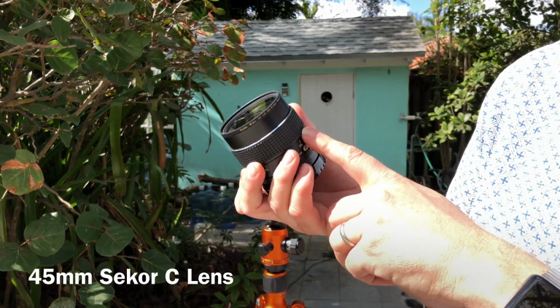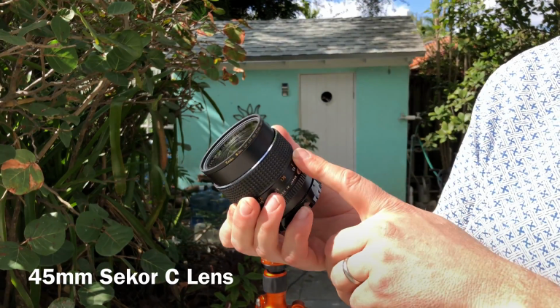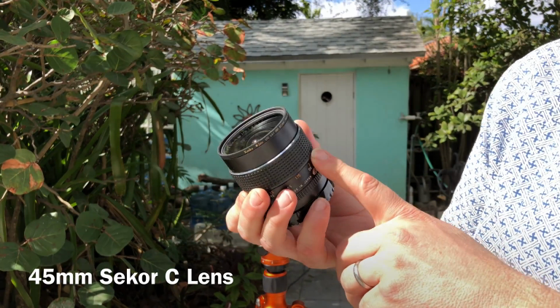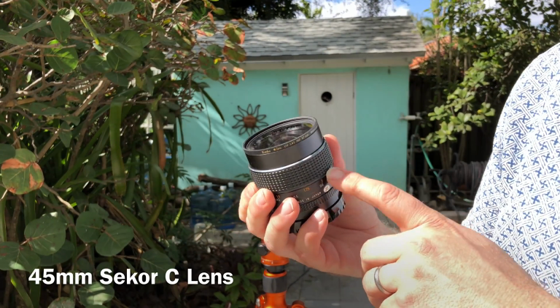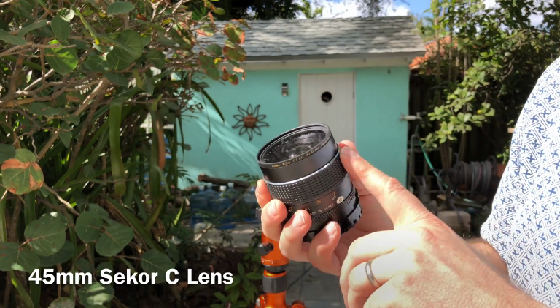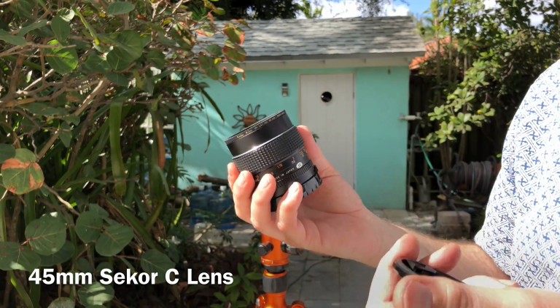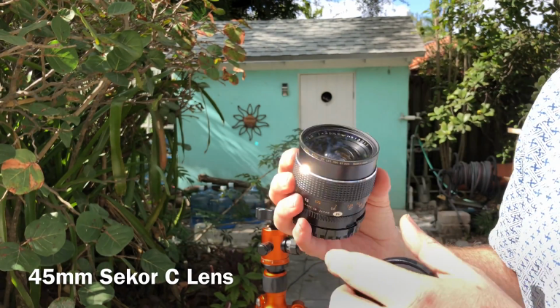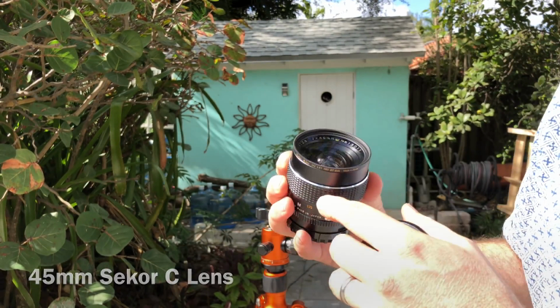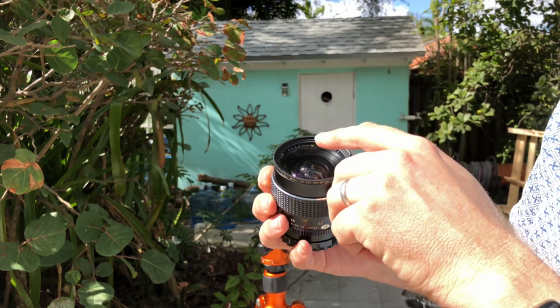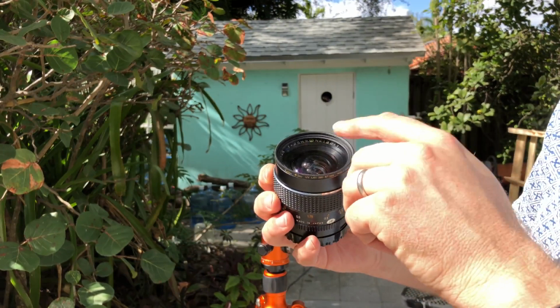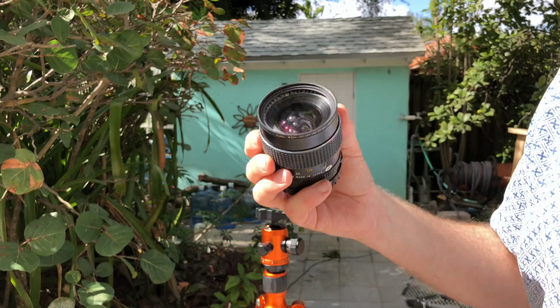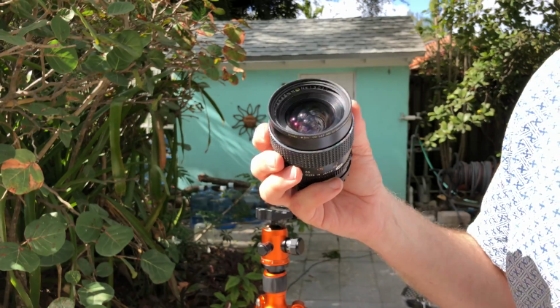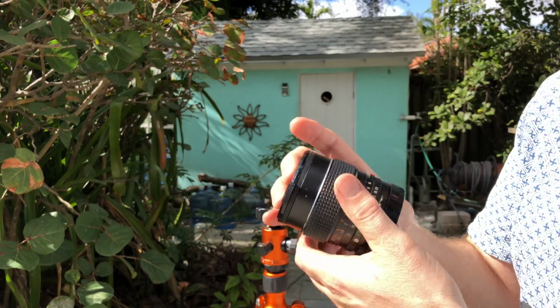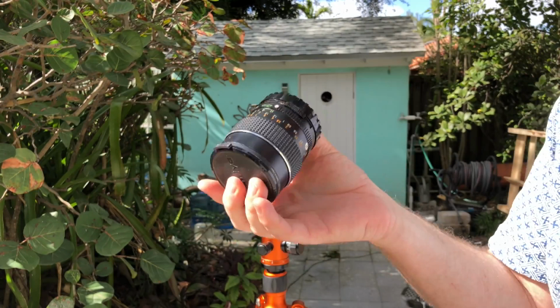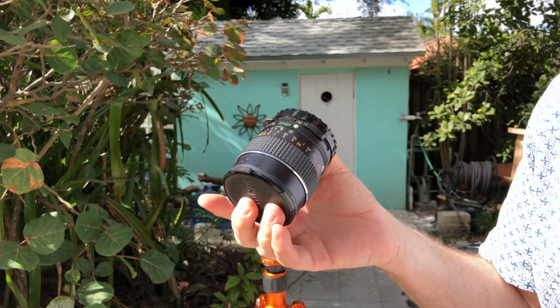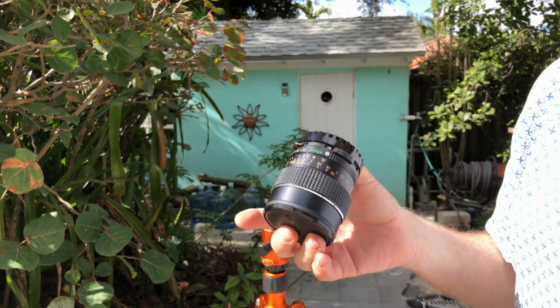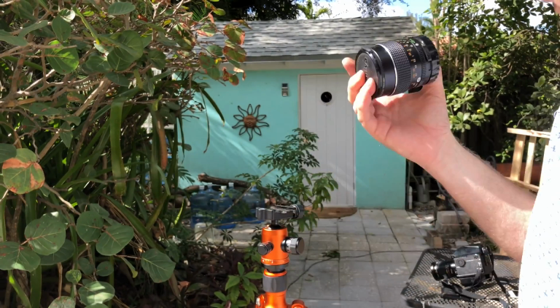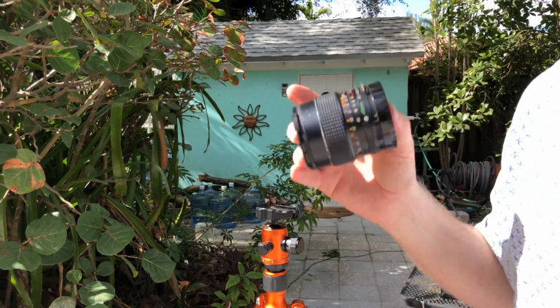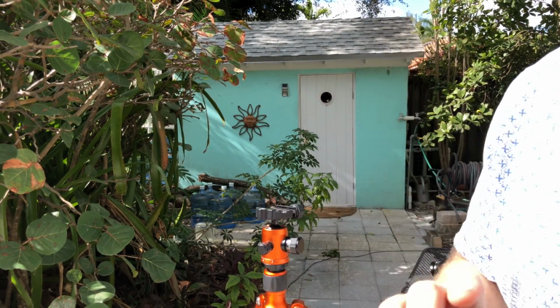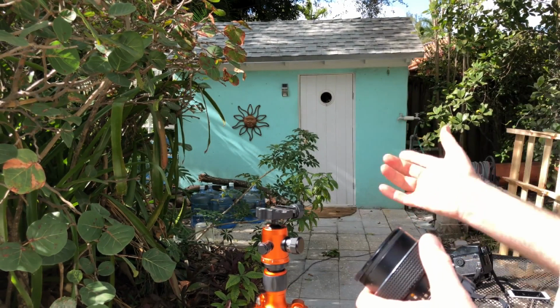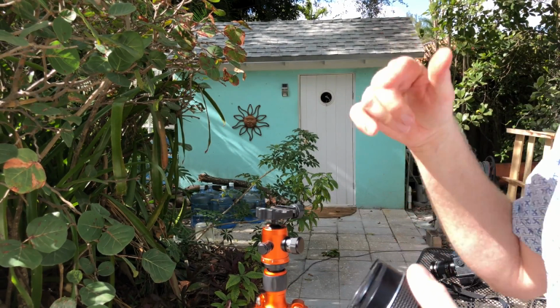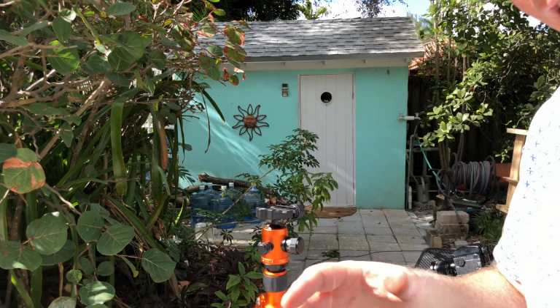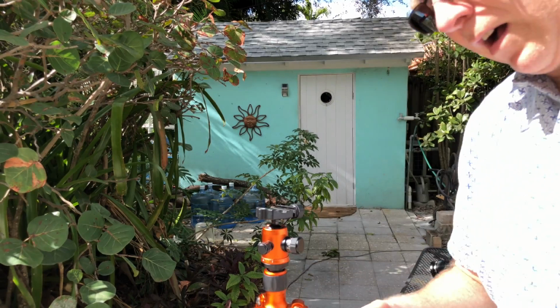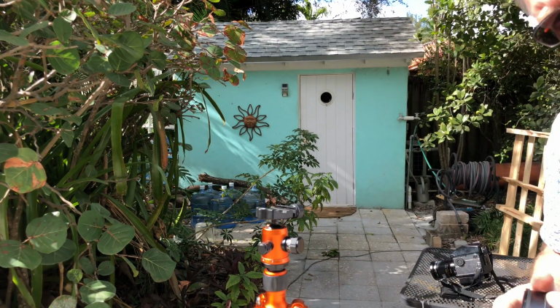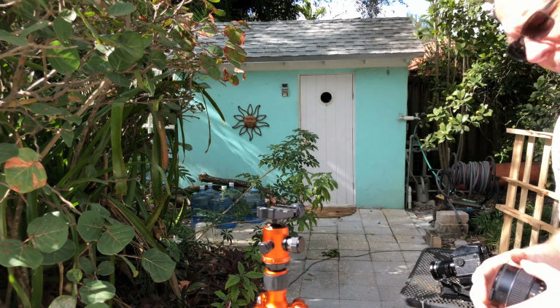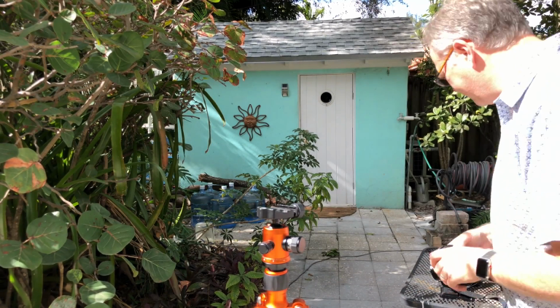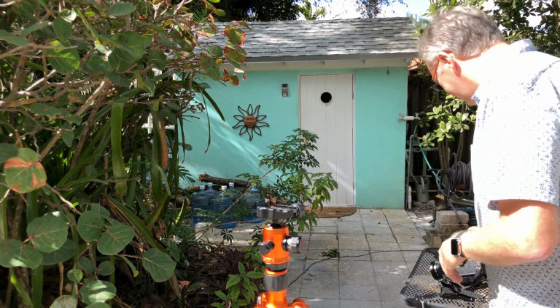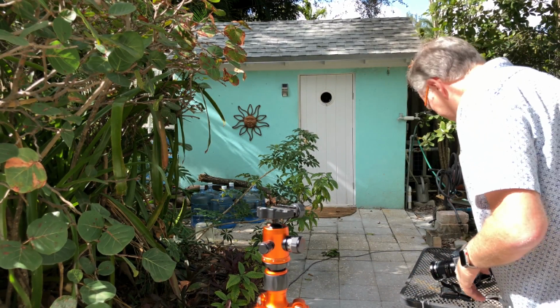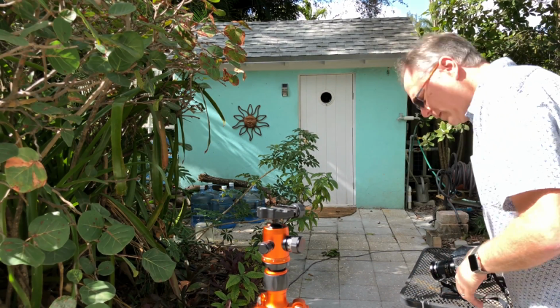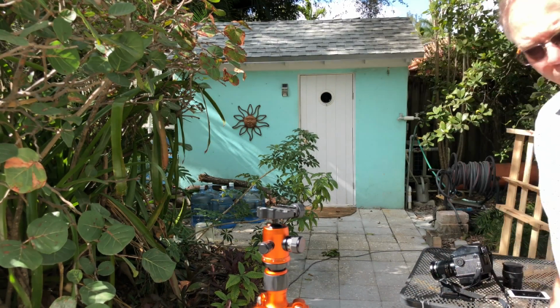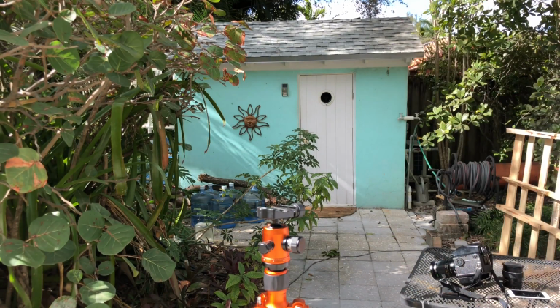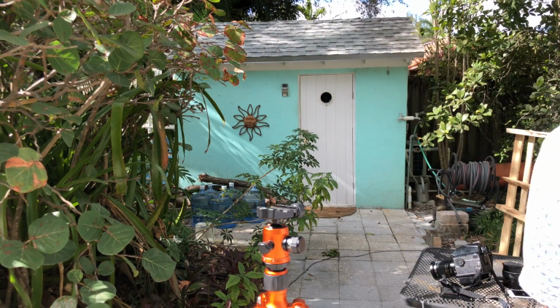Wide angle for 645 is 45 millimeter. We're going to go to another segment where I'm going to show you how these lenses can work on a Canon camera with 35 millimeter film or a digital.